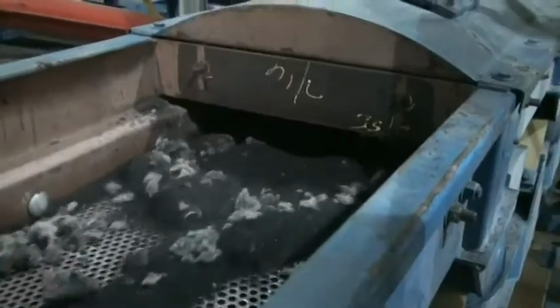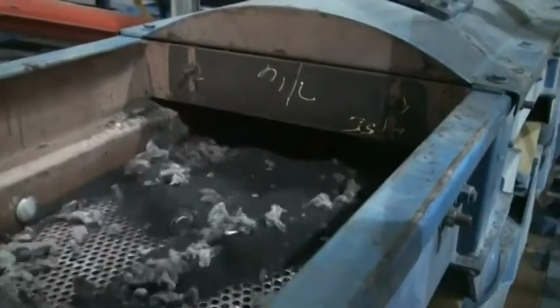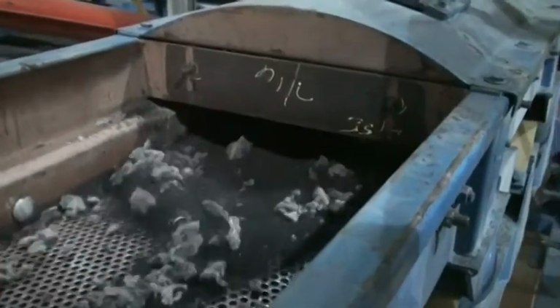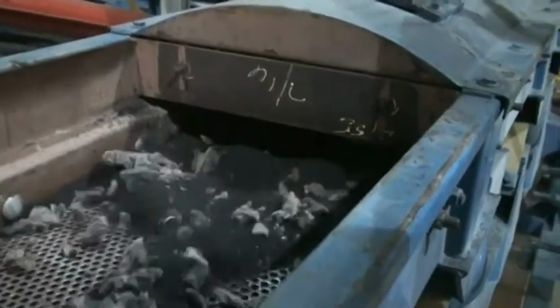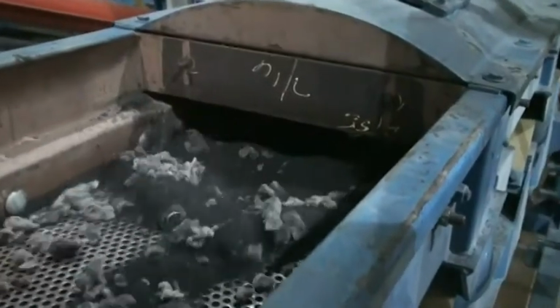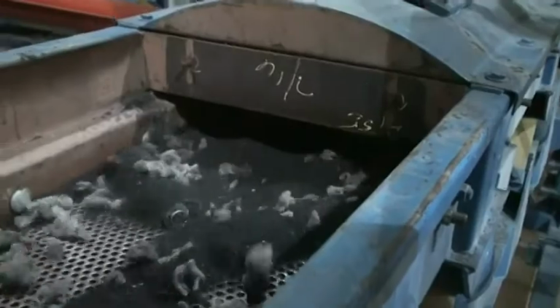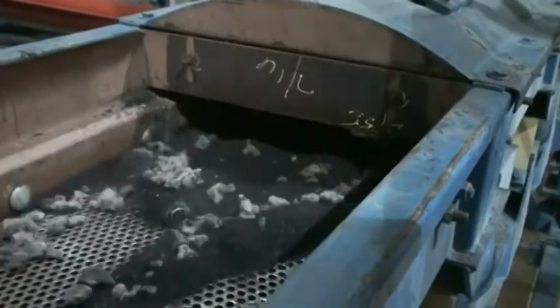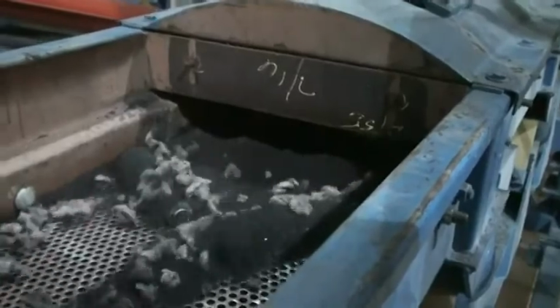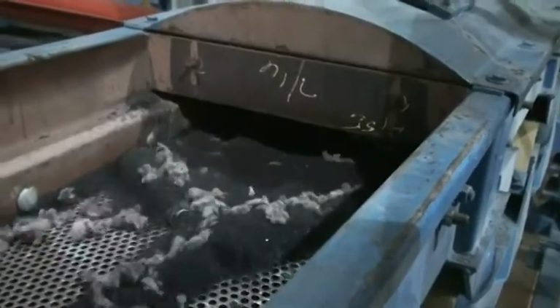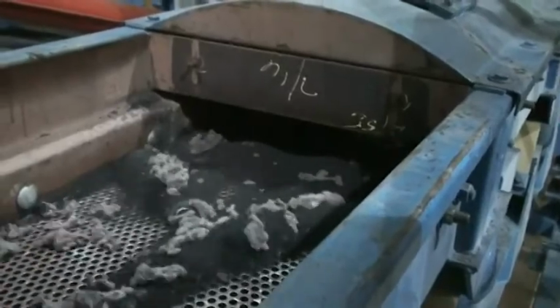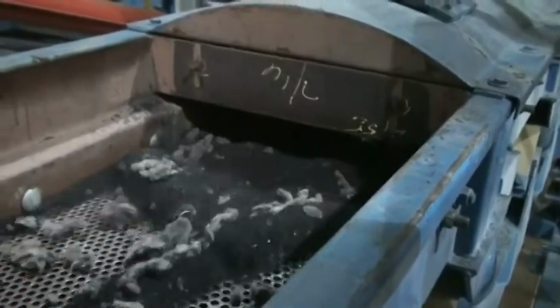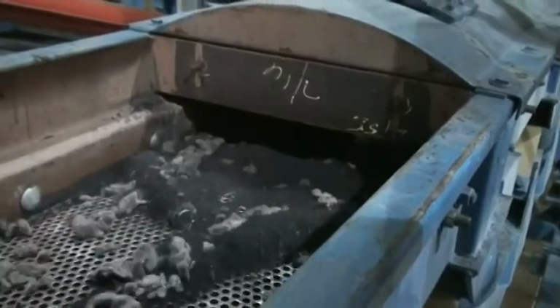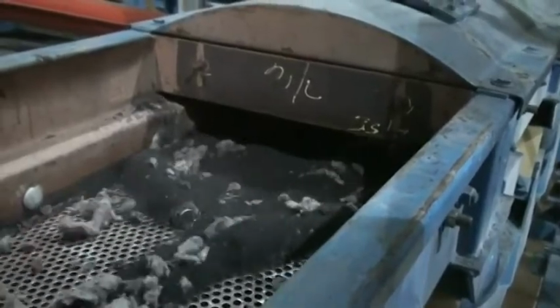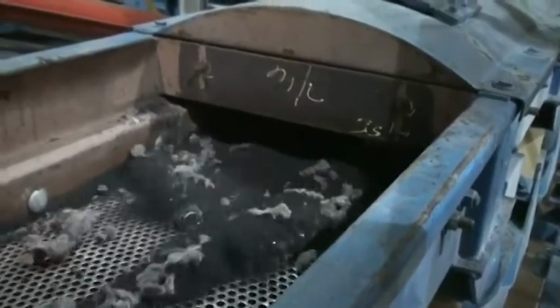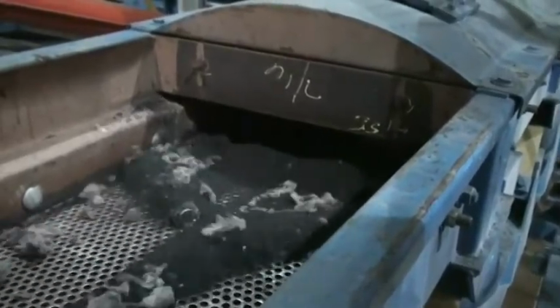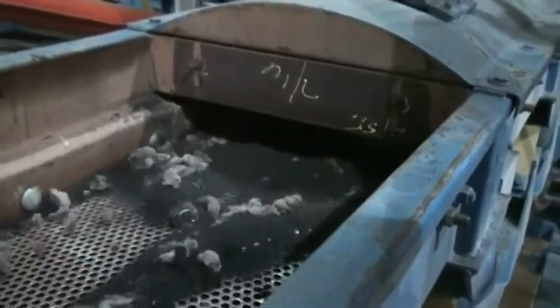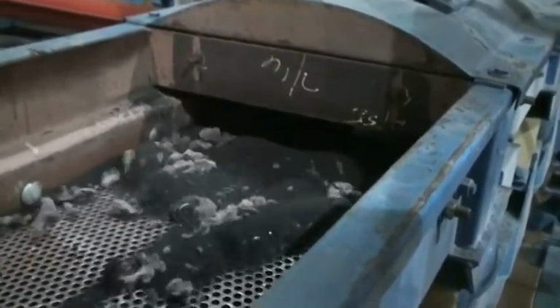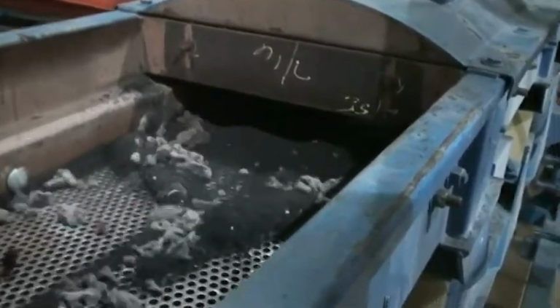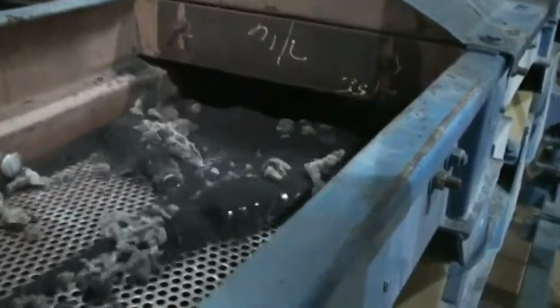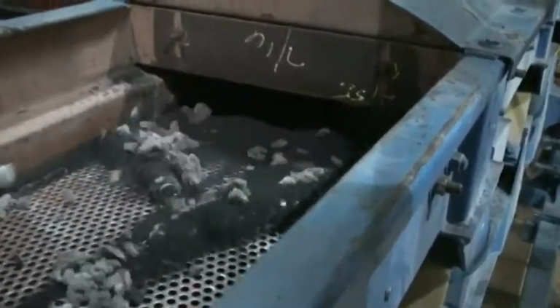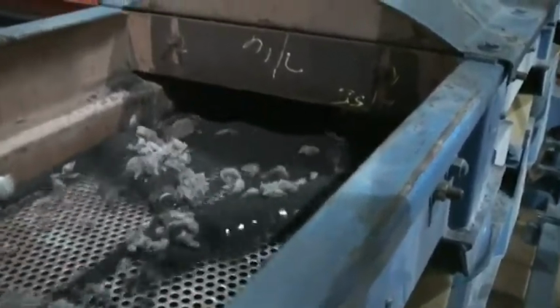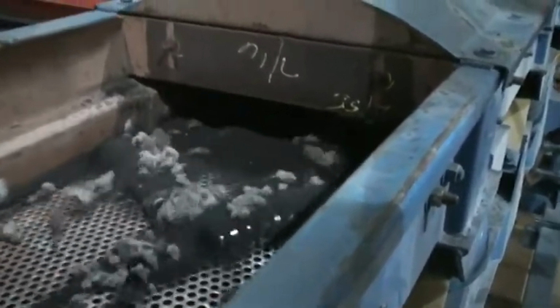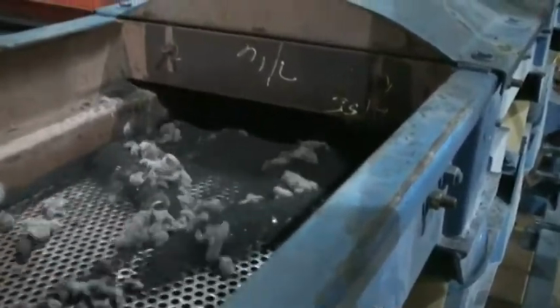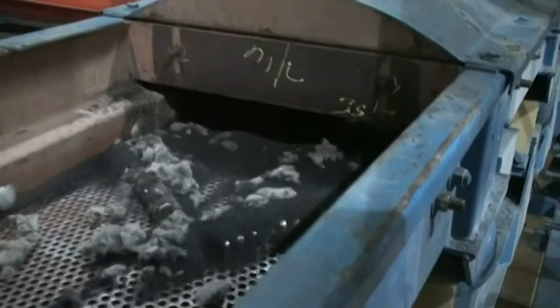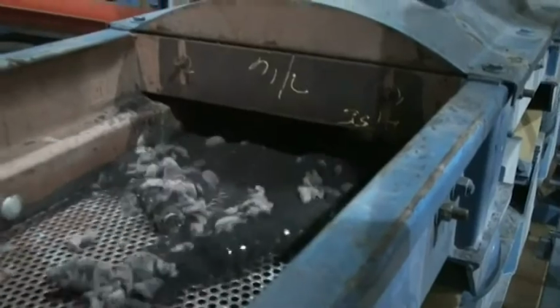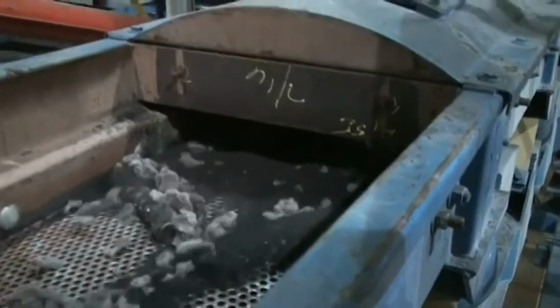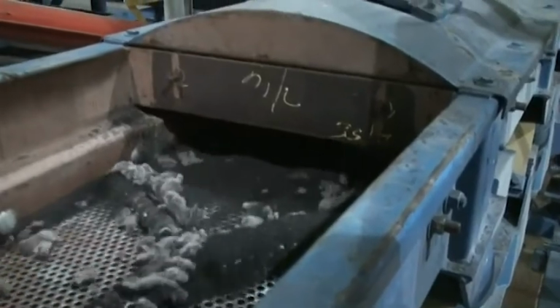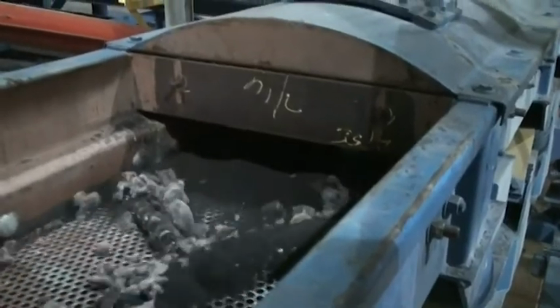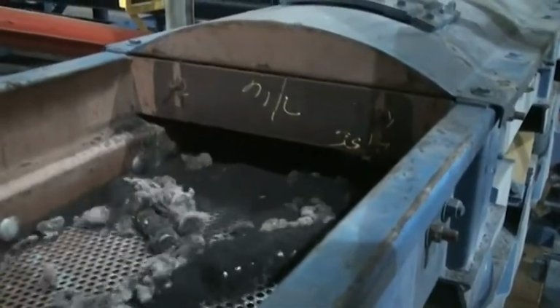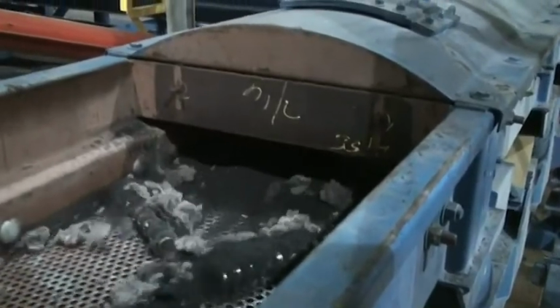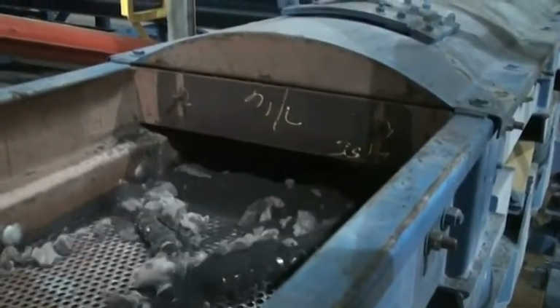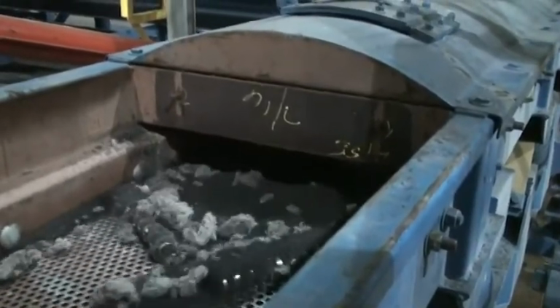The granulated rubber falls through the screen while the fiber remains on top, creating balls of fluff that is found in passenger car, light truck, and SUV tires.